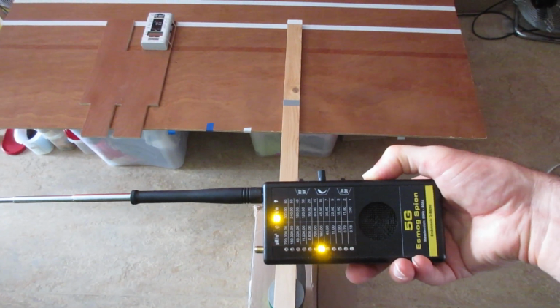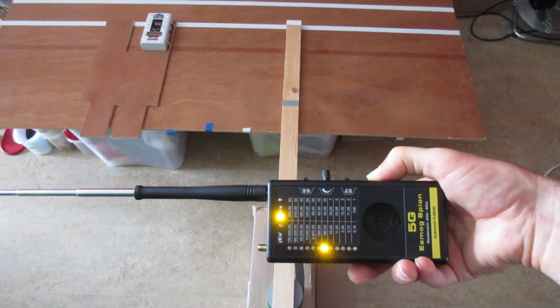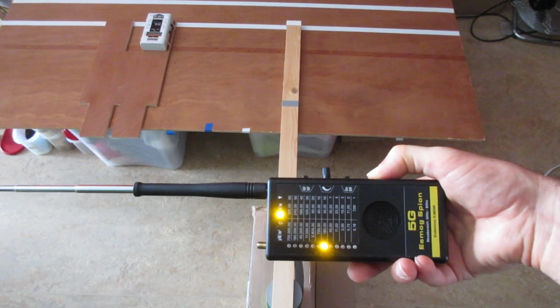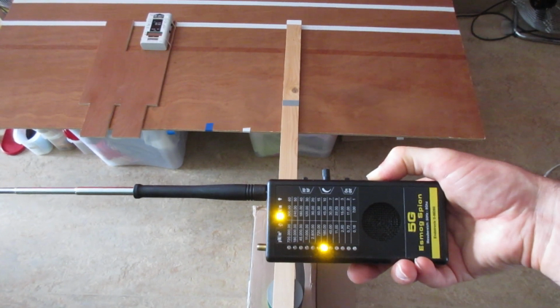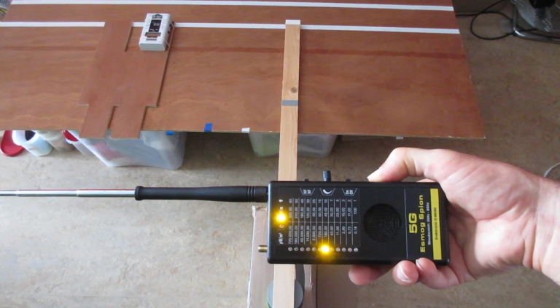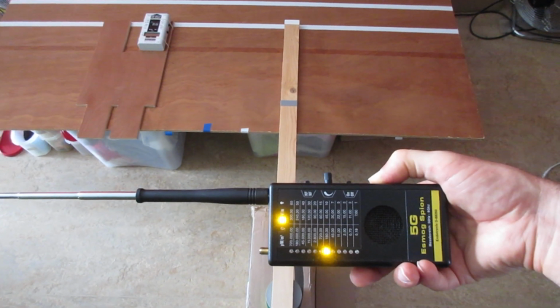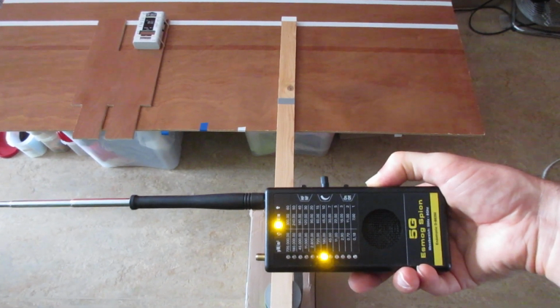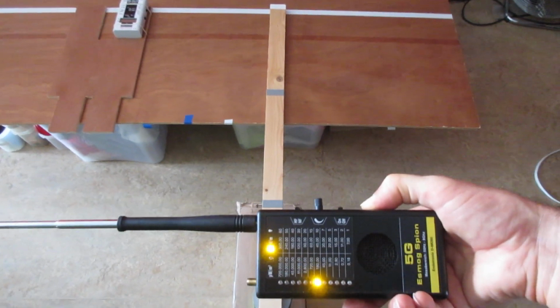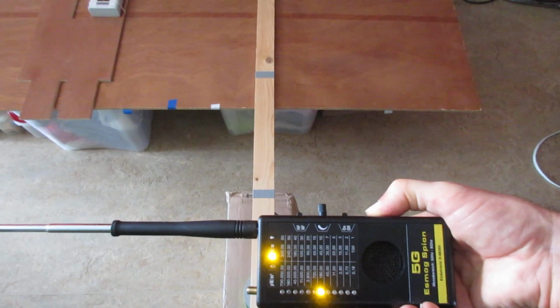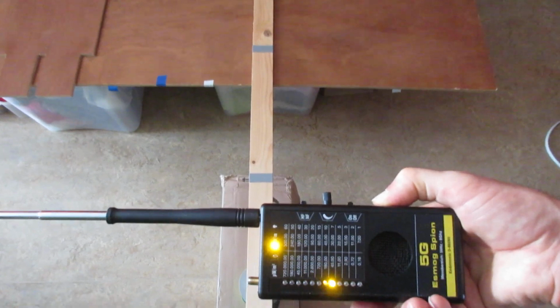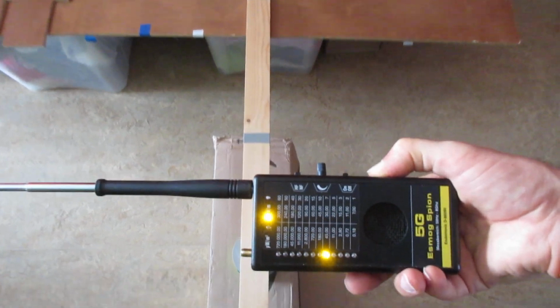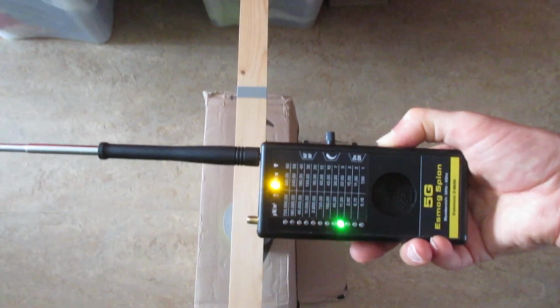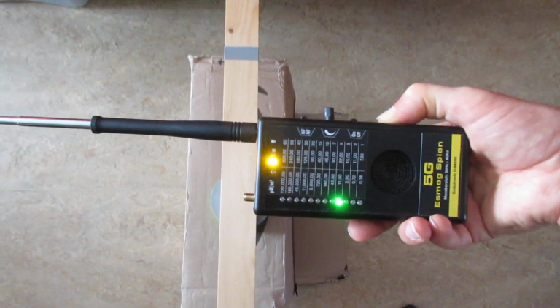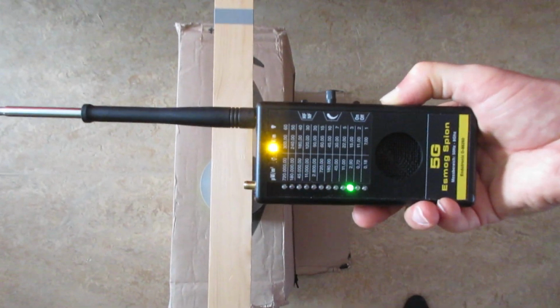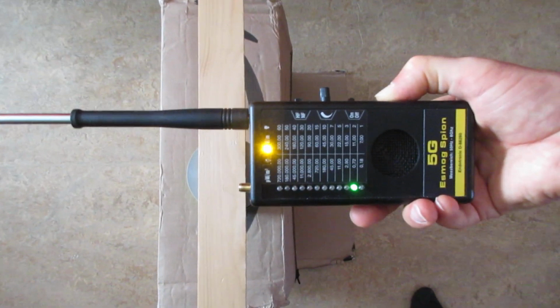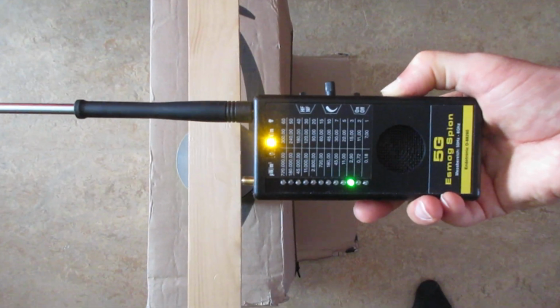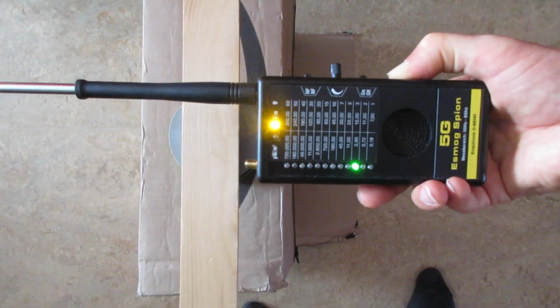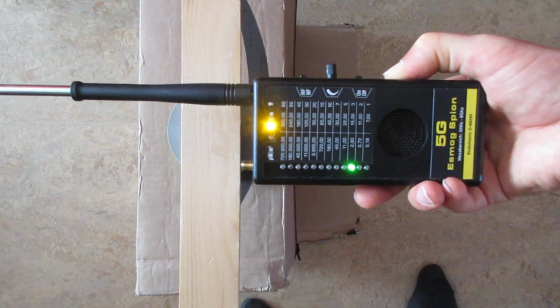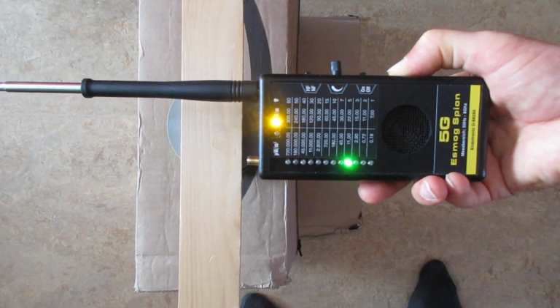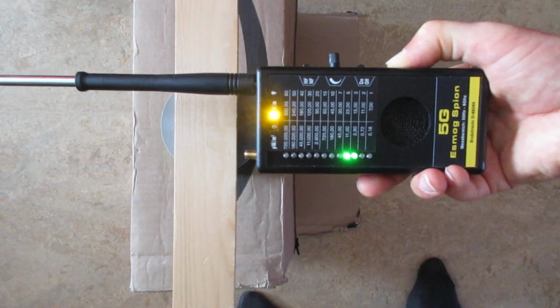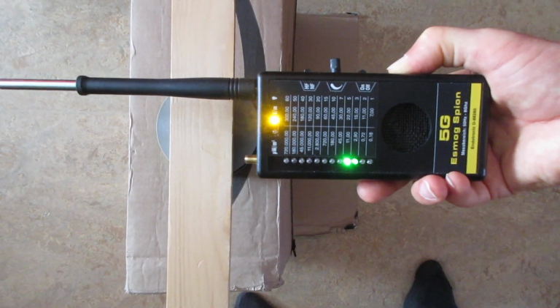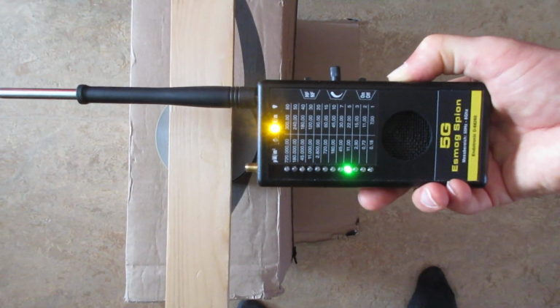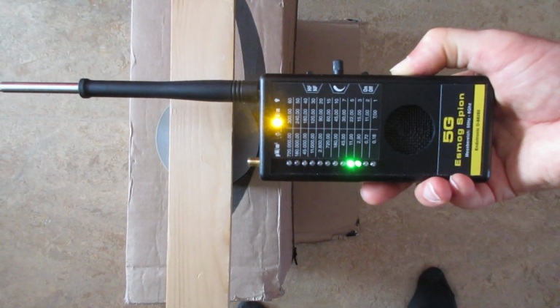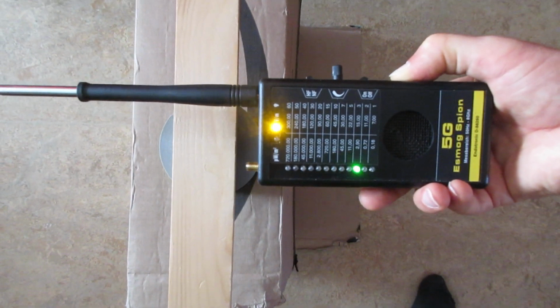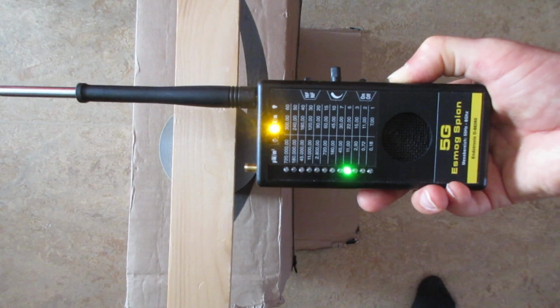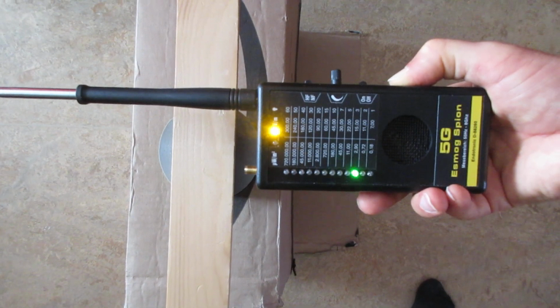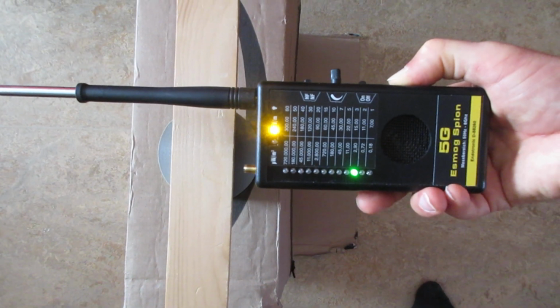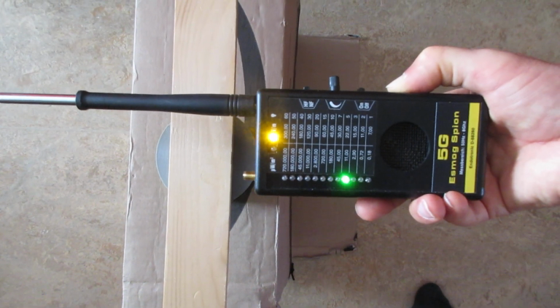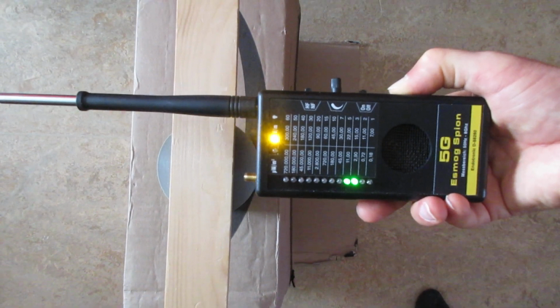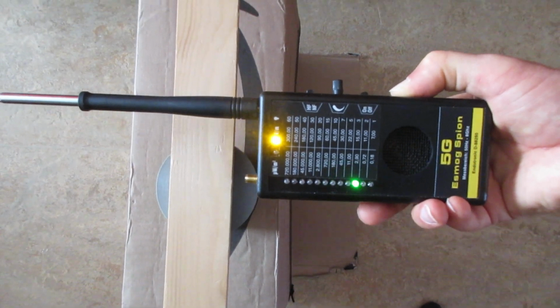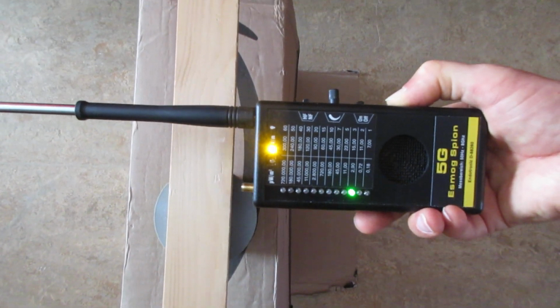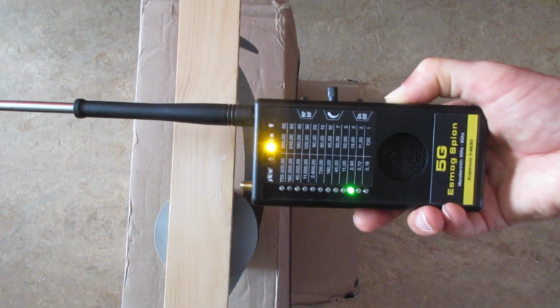Here is a demo with the telescopic antenna extended. The light is very soft.